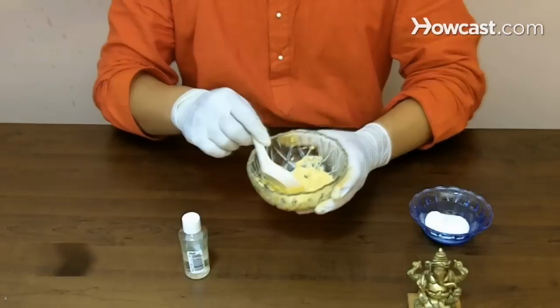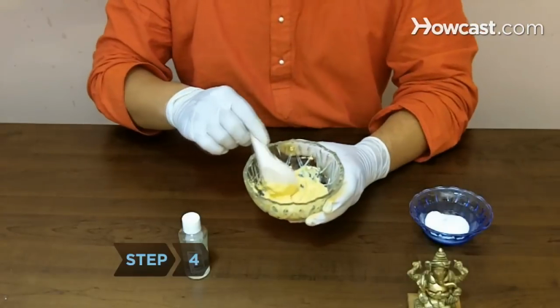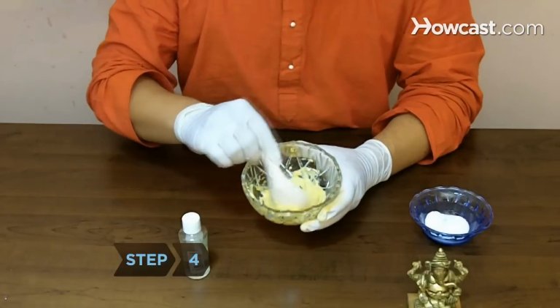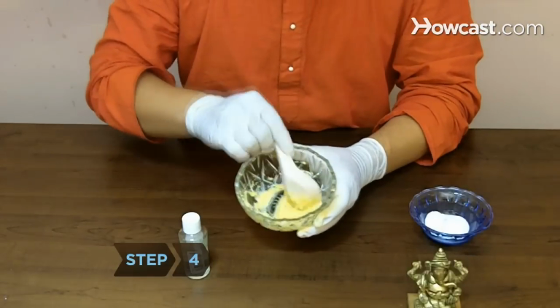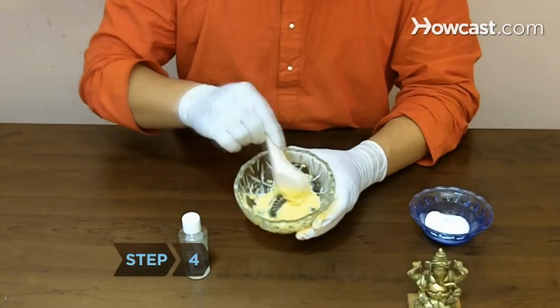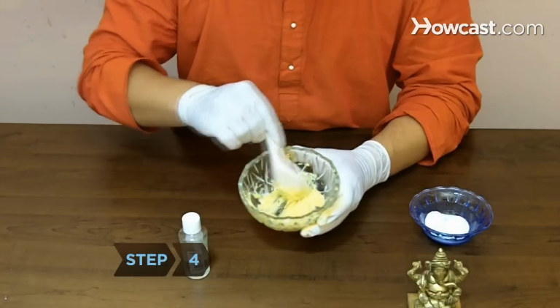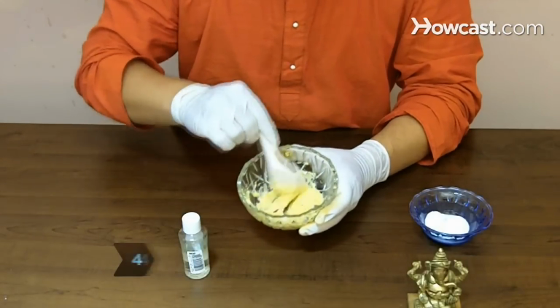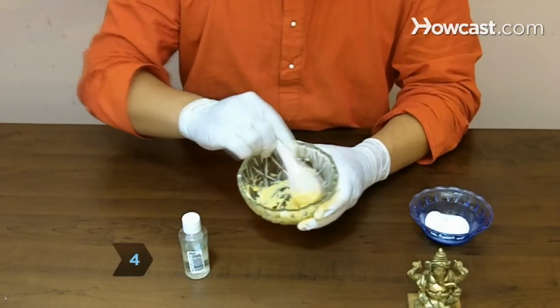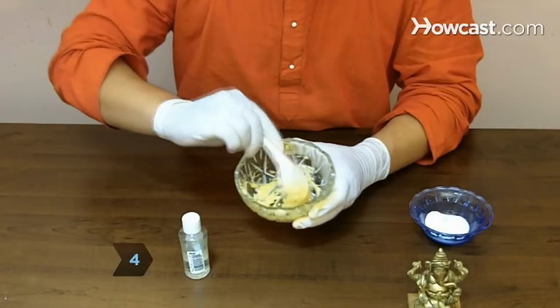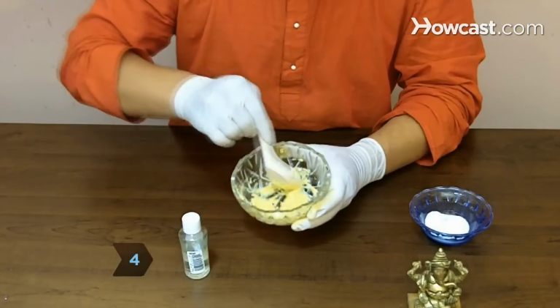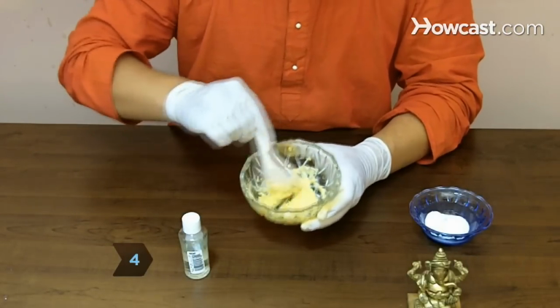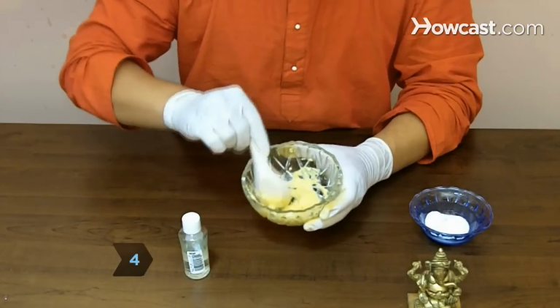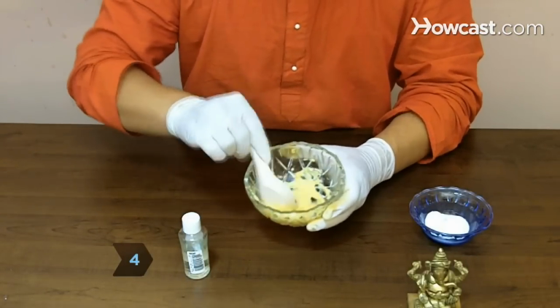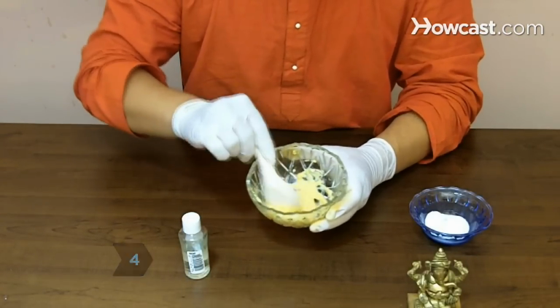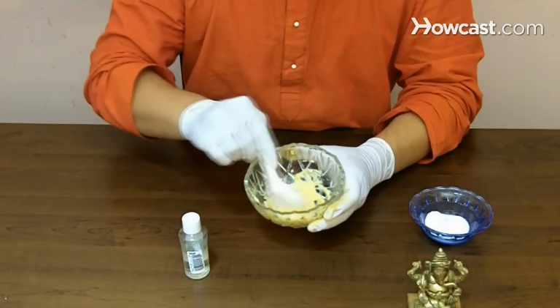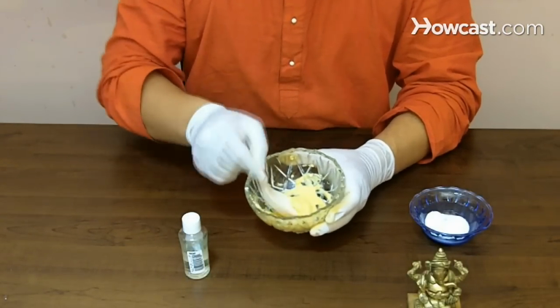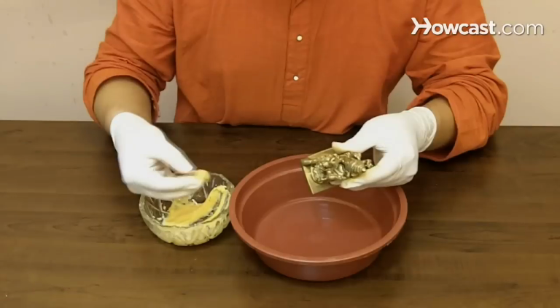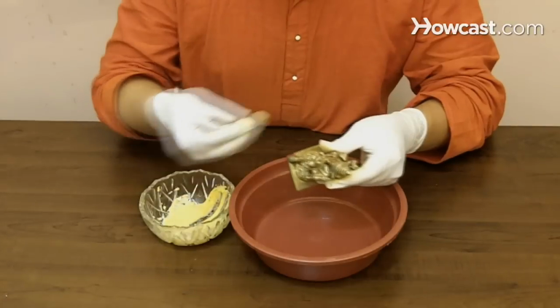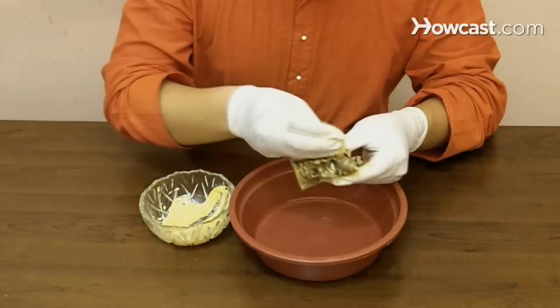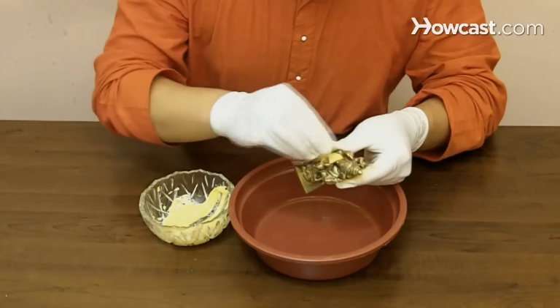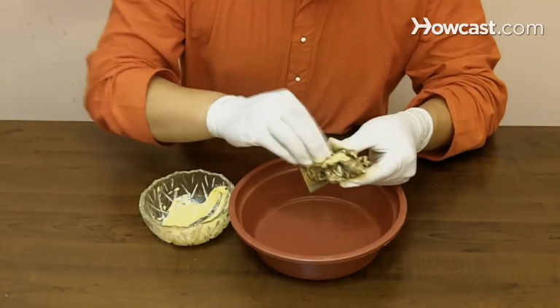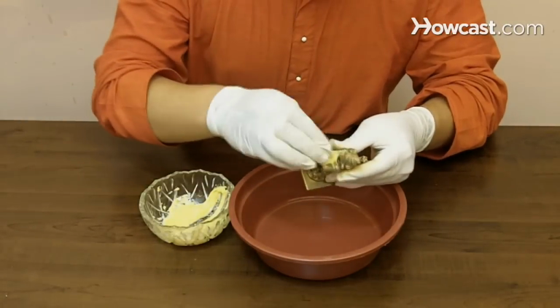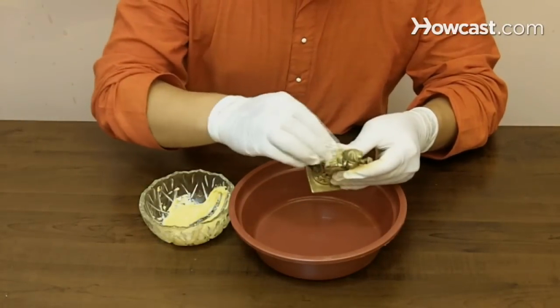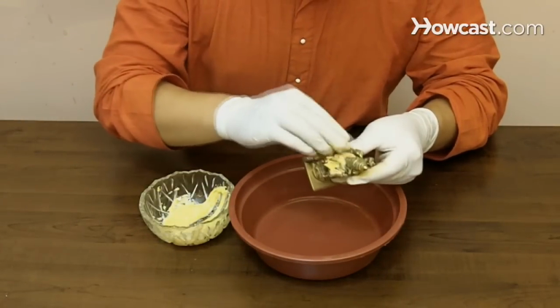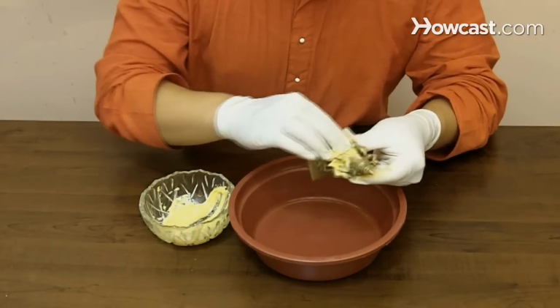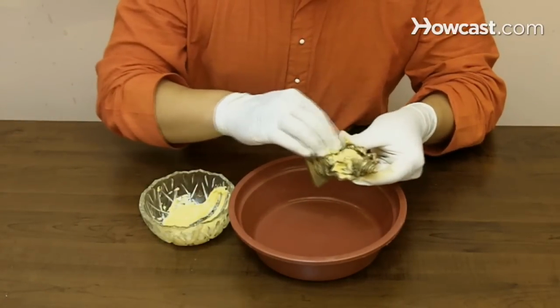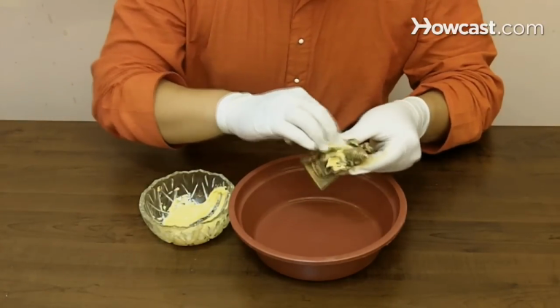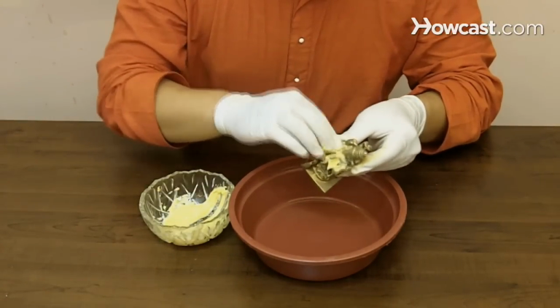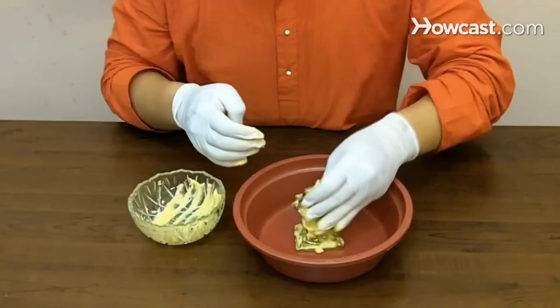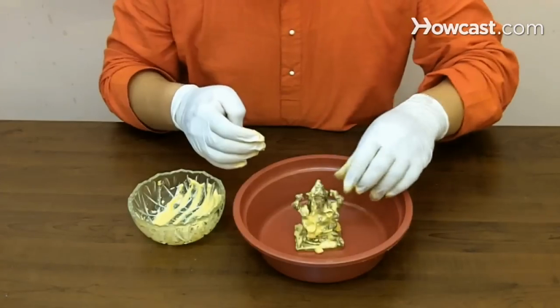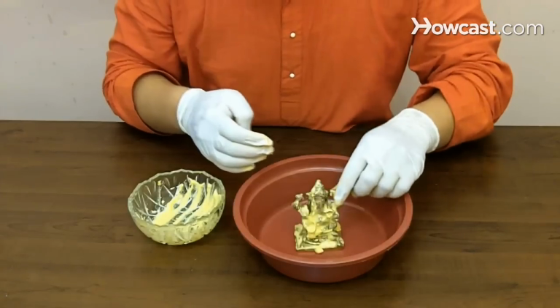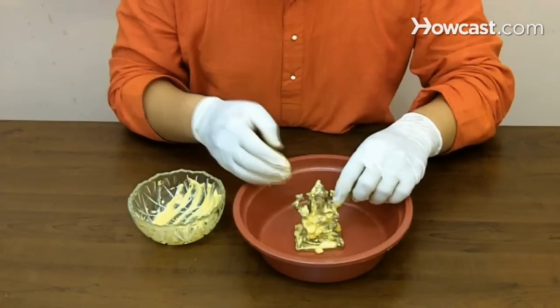Step 4. Make a paste with equal parts vinegar, salt, and flour if your brass is plagued with stubborn grime. Apply the paste and let it set for an hour or two.